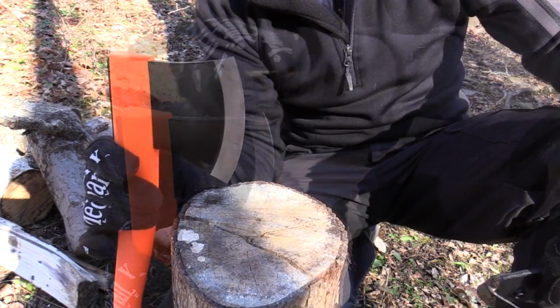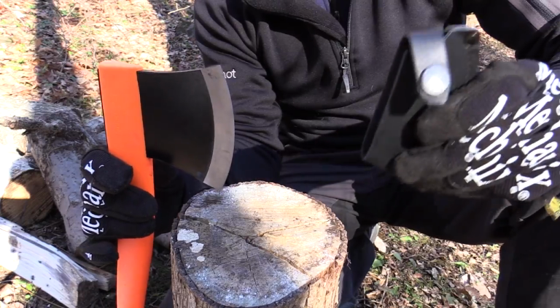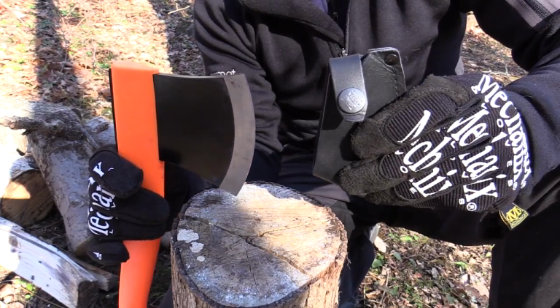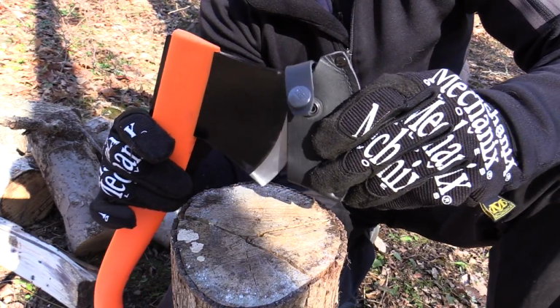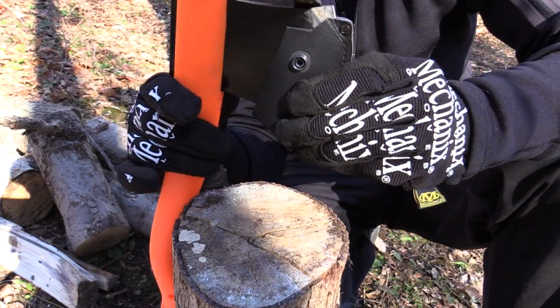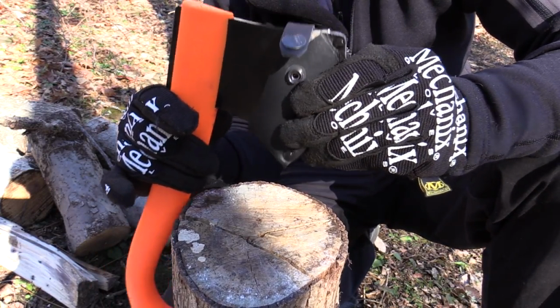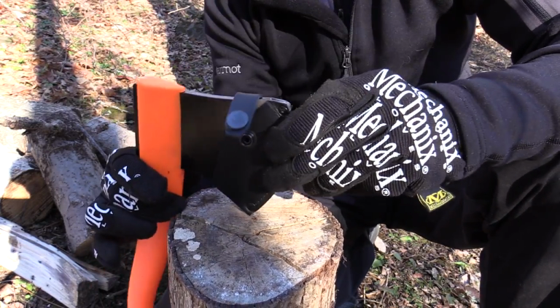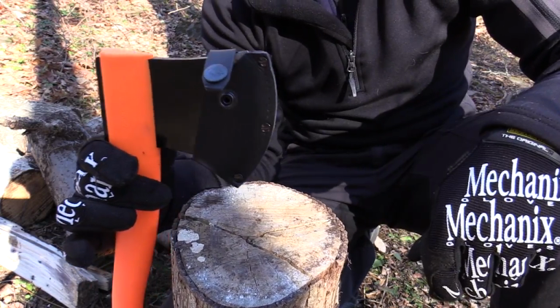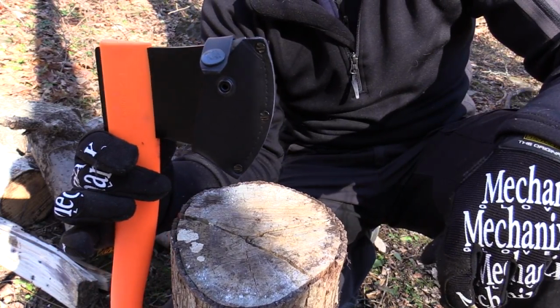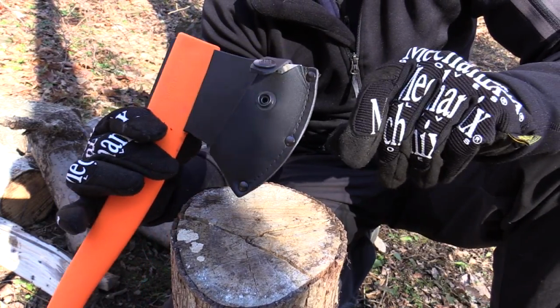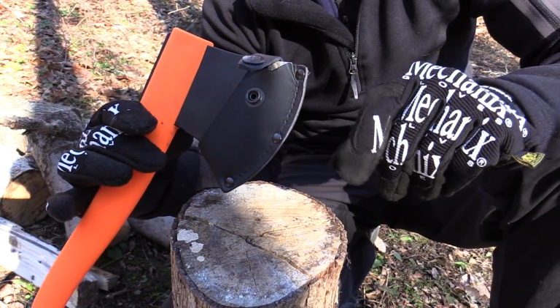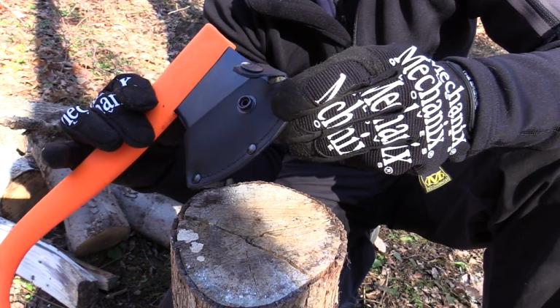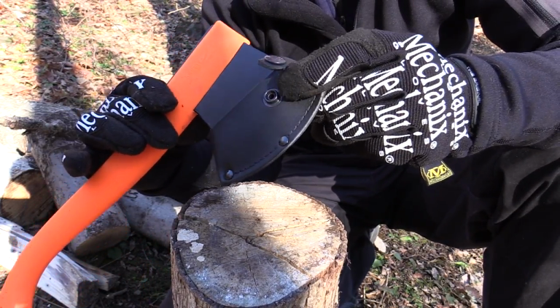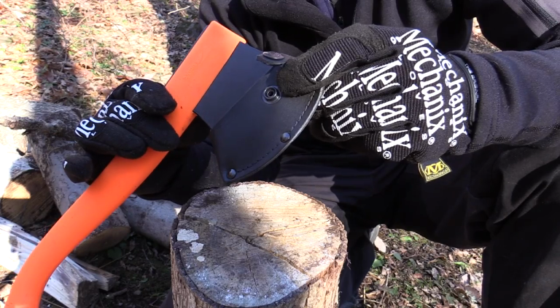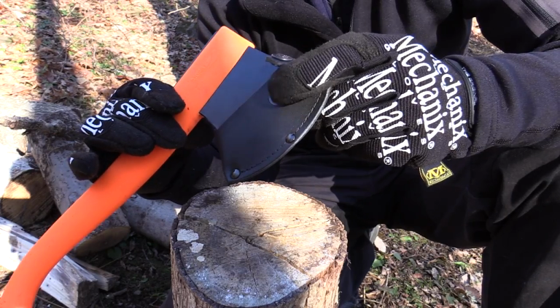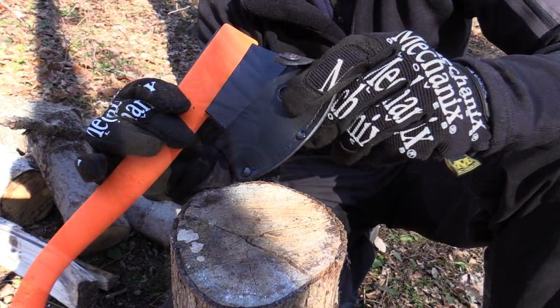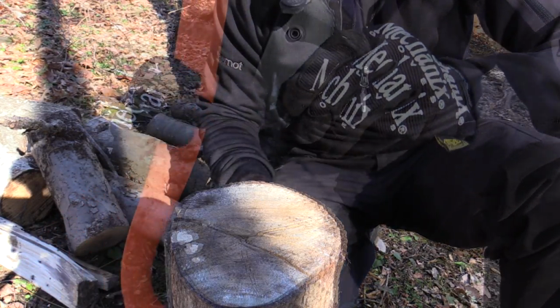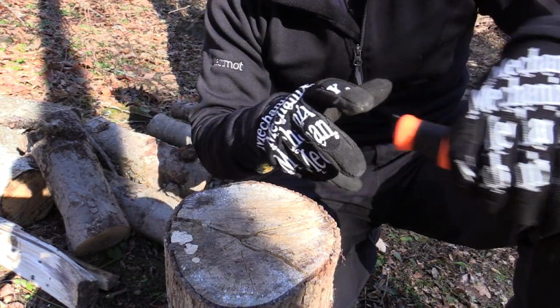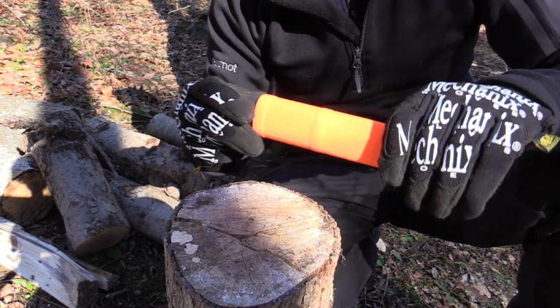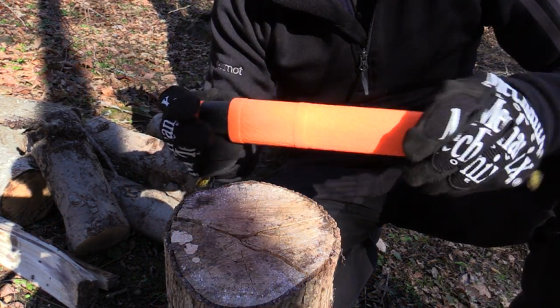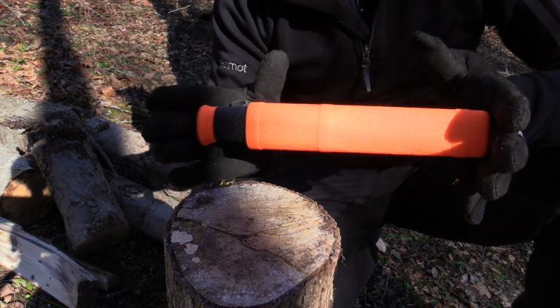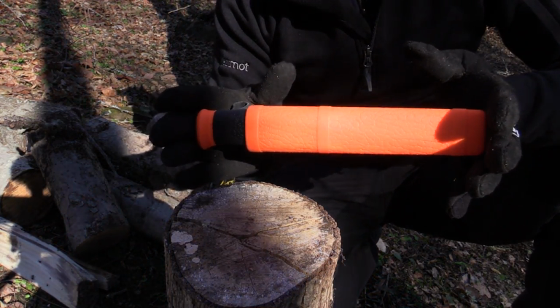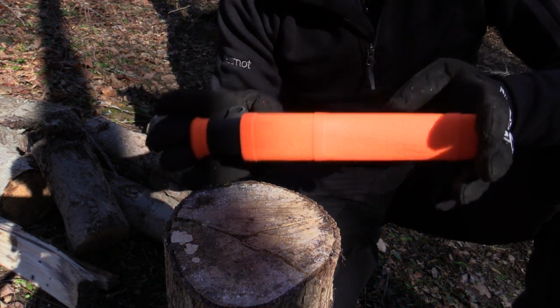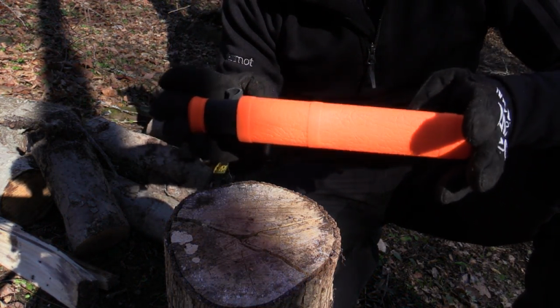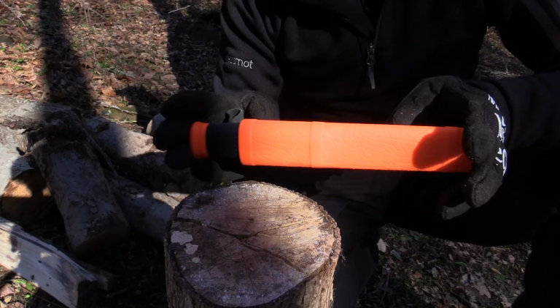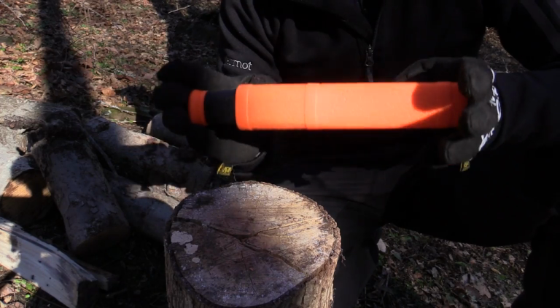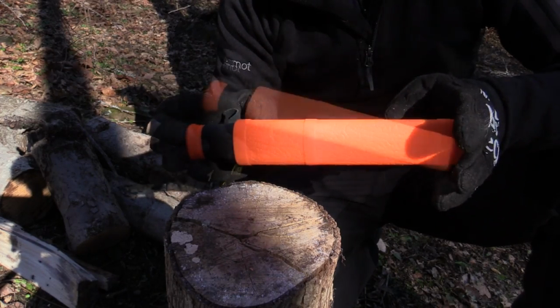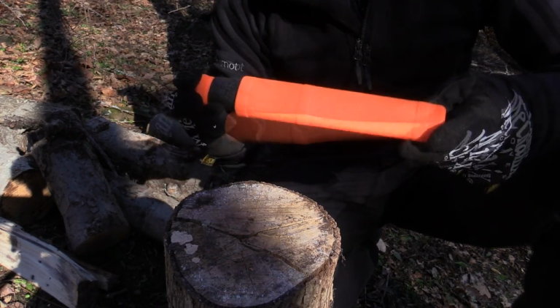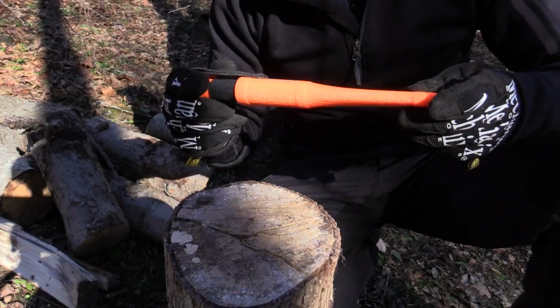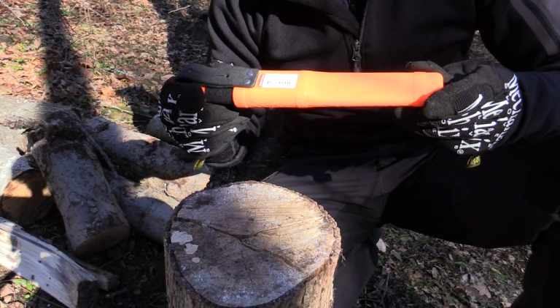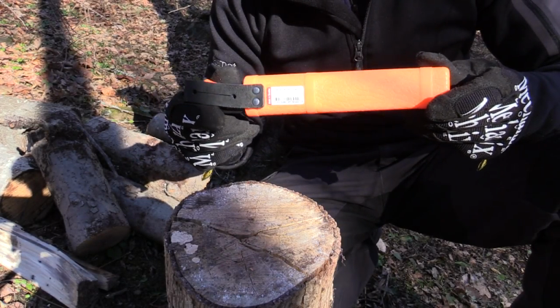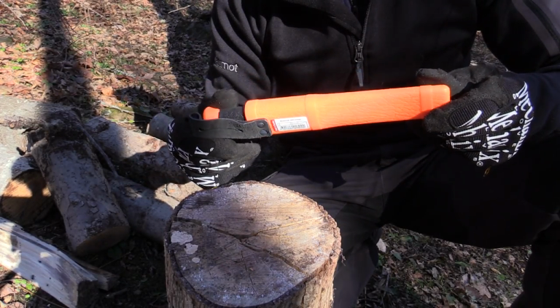The camp axe does come with a leather sheath — very simple but very effective. As you can see it has a clasp, a snap on it. Now that we've taken a look at the axe, why don't we go over to the knife. Essentially this is the Mora 2000. This is a very well-known knife, no doubt about it.